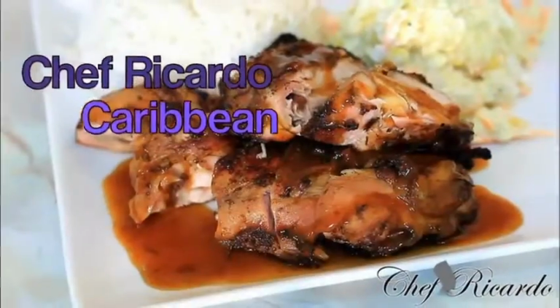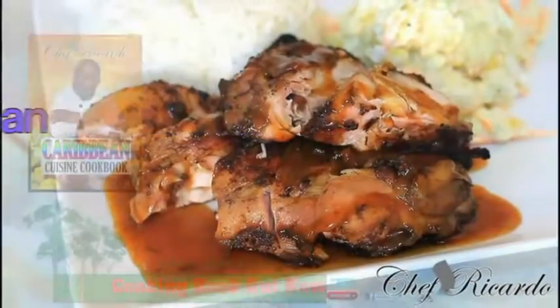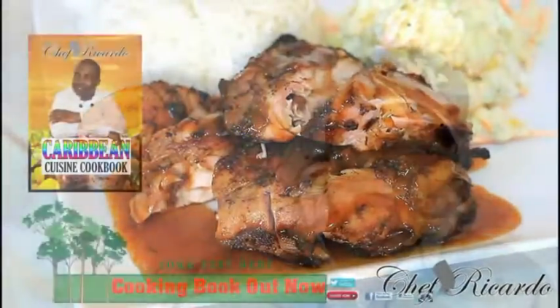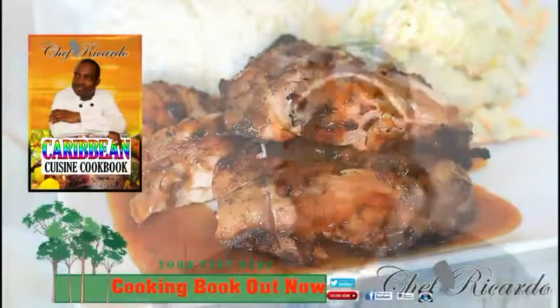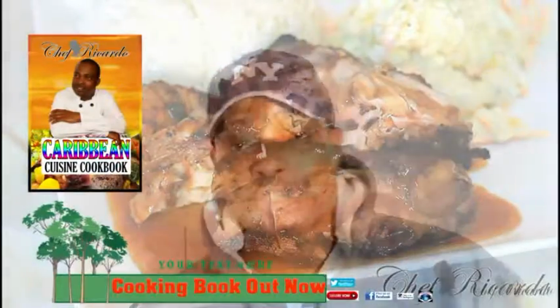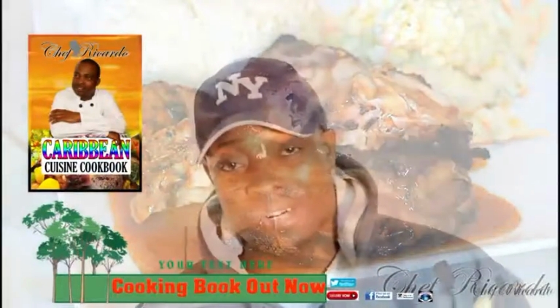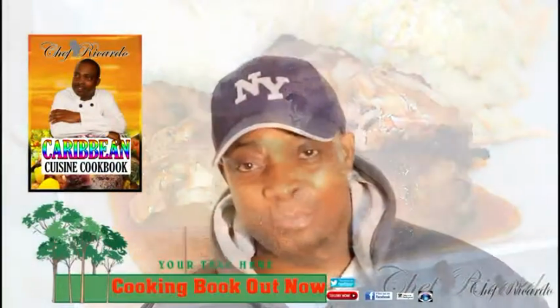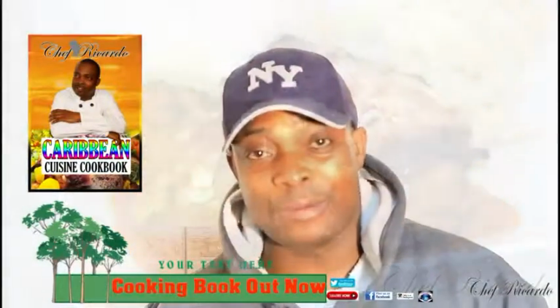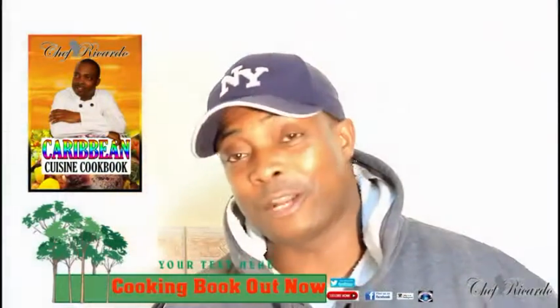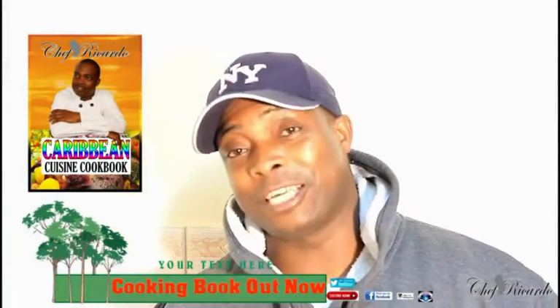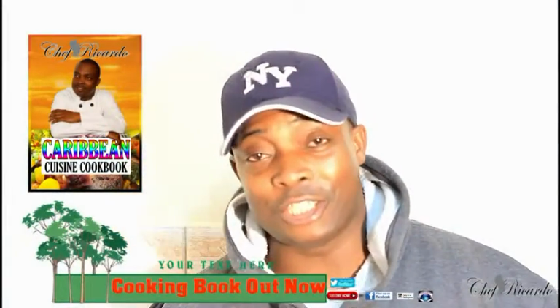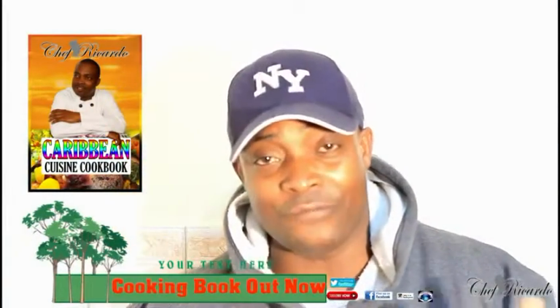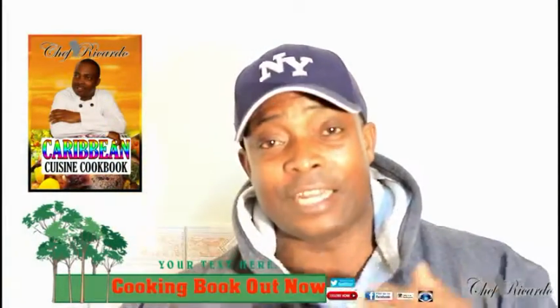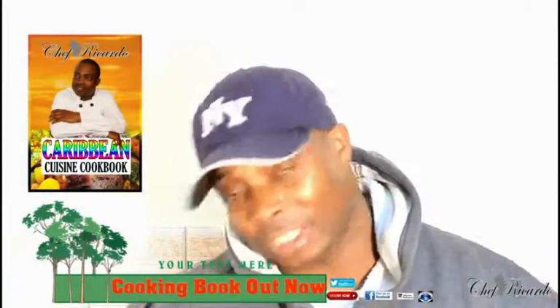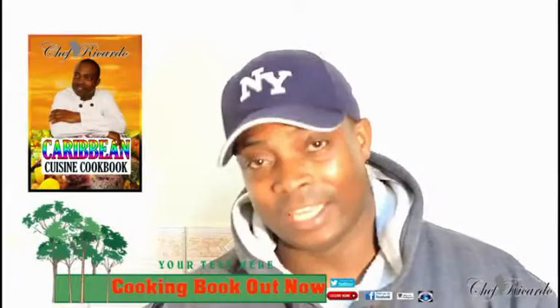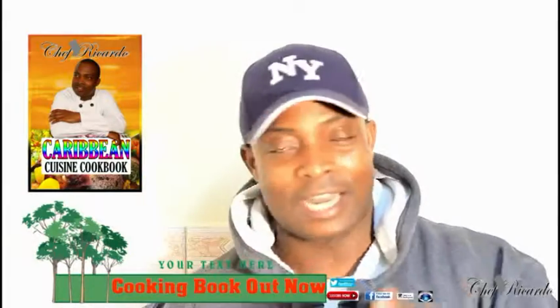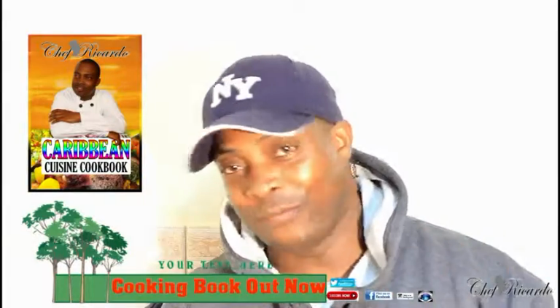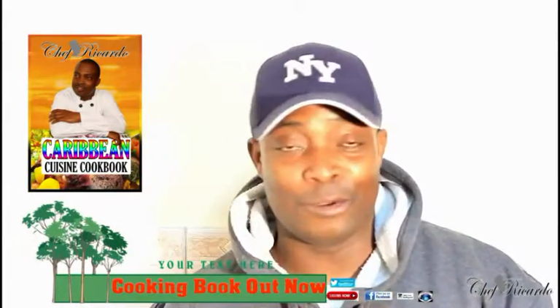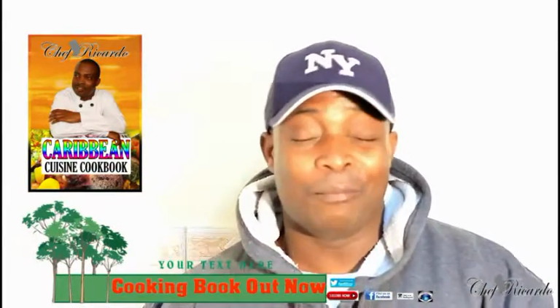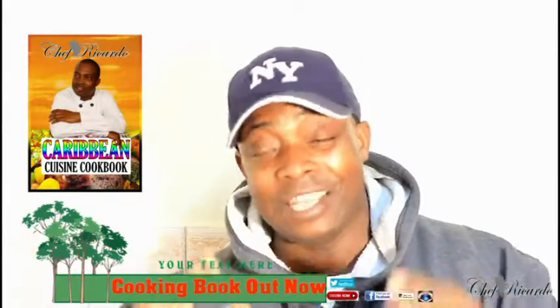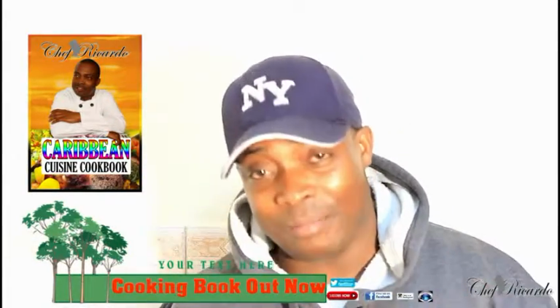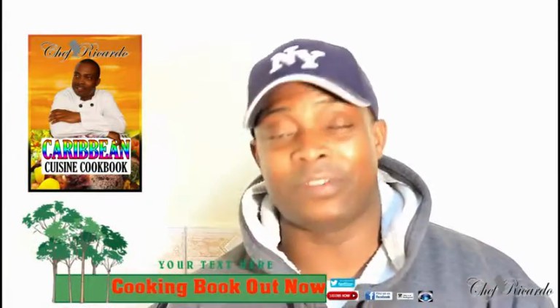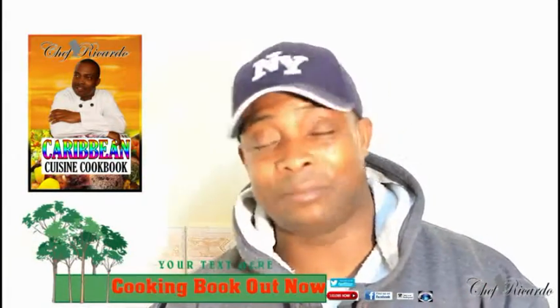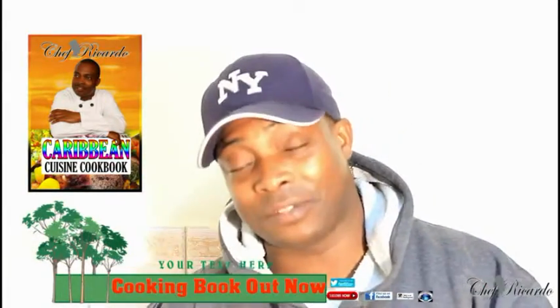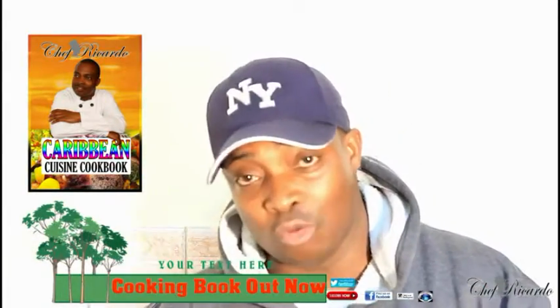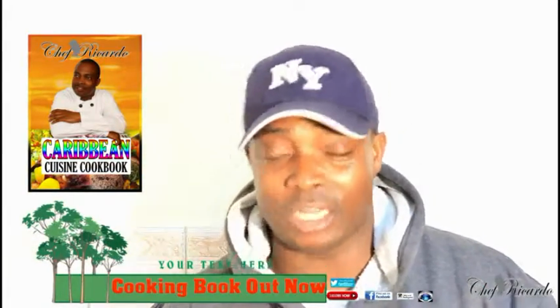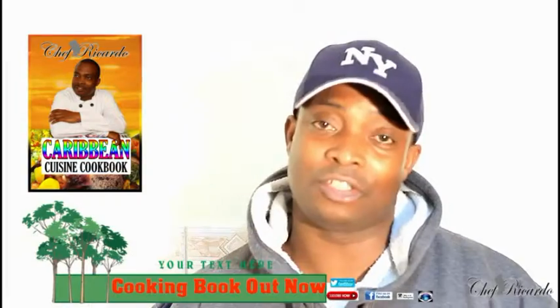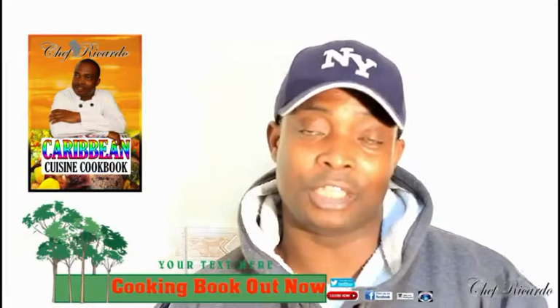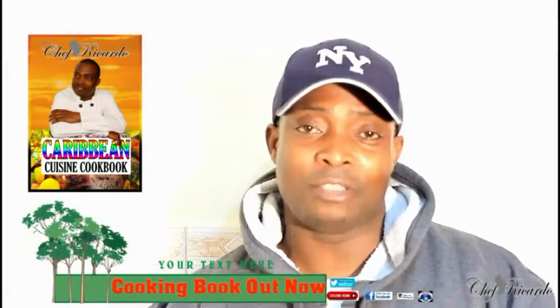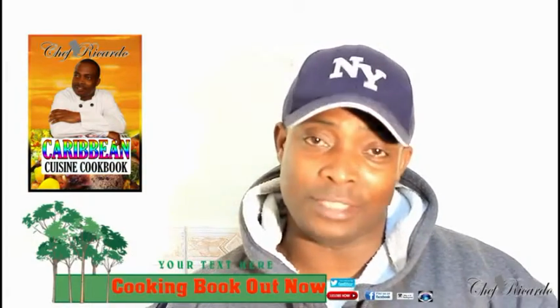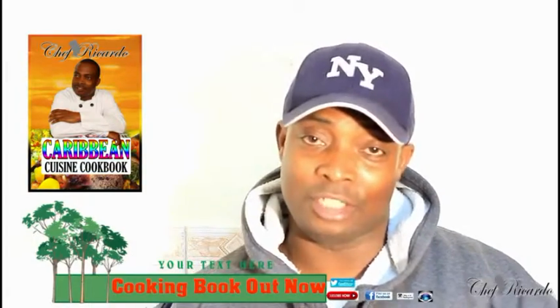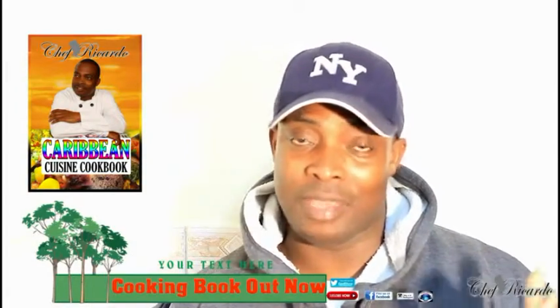Welcome back to the kitchen one more time with Chef Ricotta's cooking program. We're here in the kitchen to give you your favorite dishes, and I know you love the food. Please leave your comments if you like the recipe and subscribe to the YouTube channel — thank you so much.